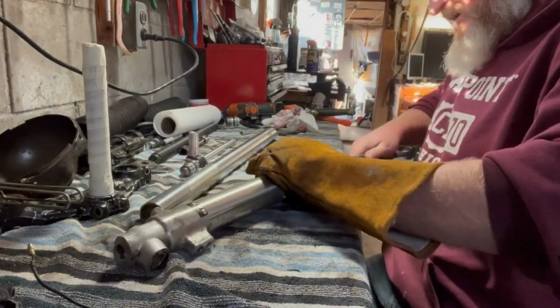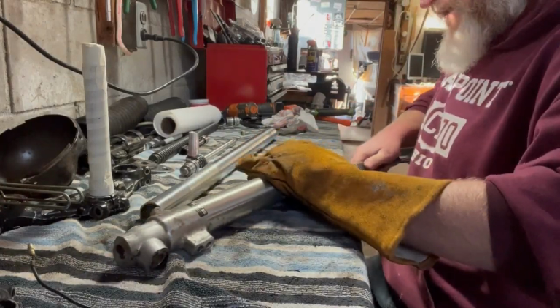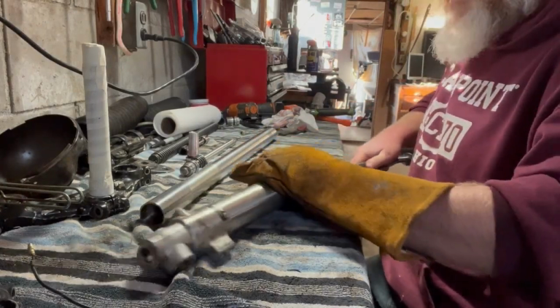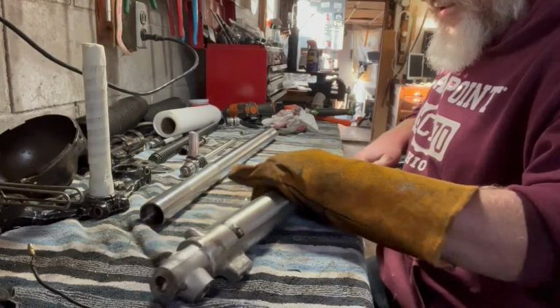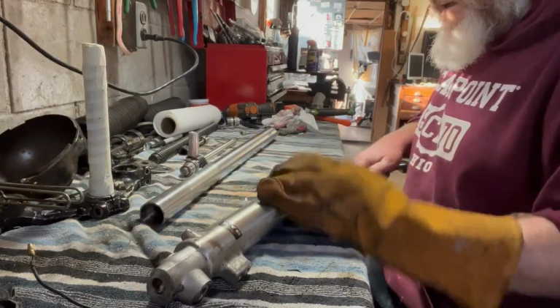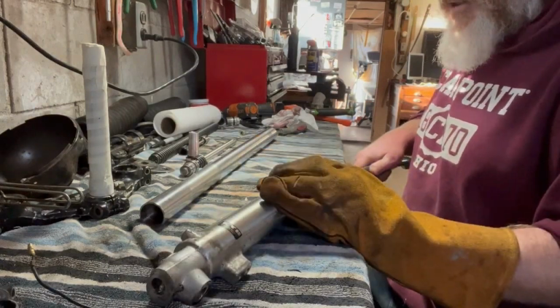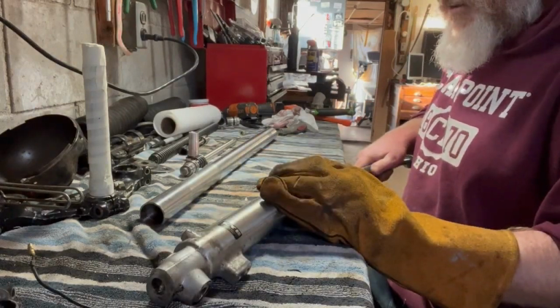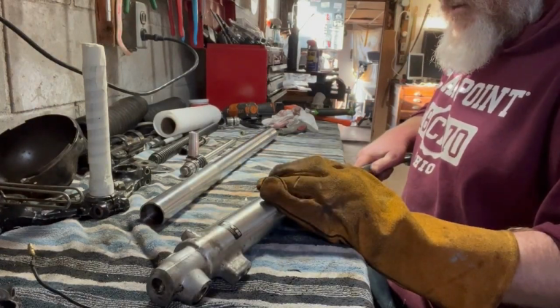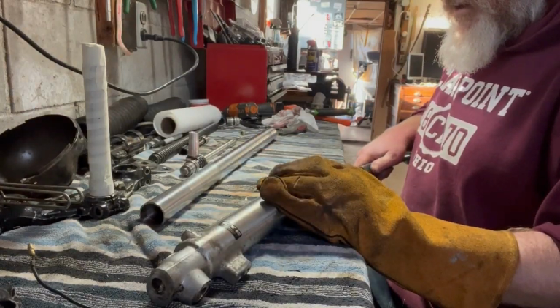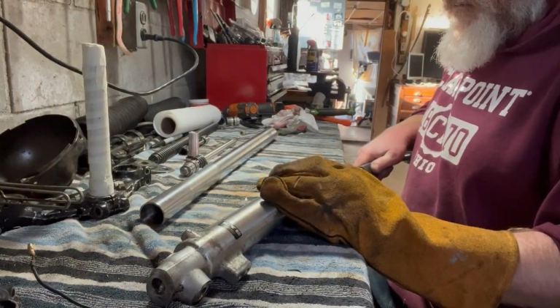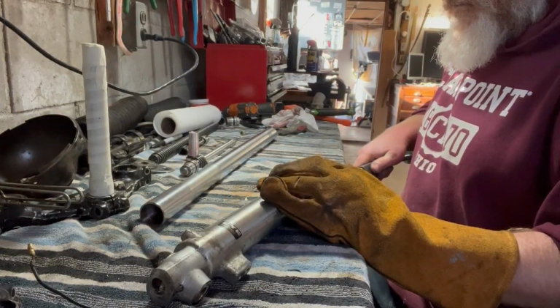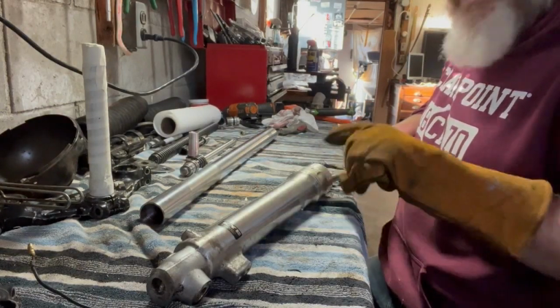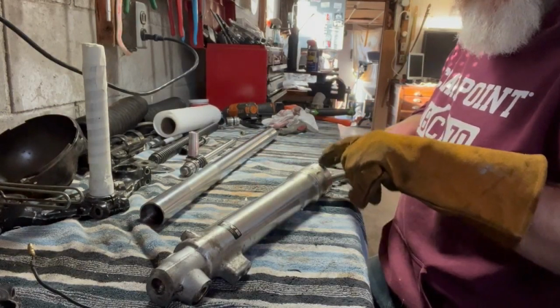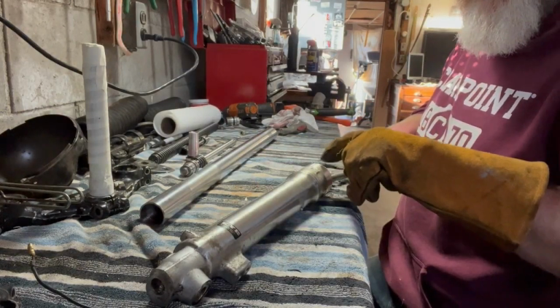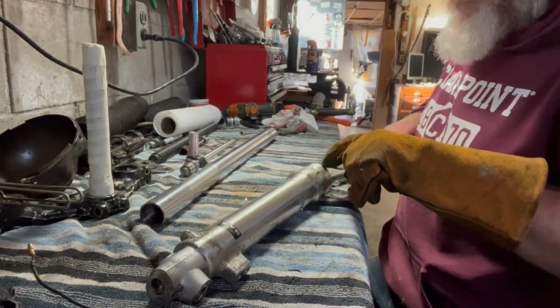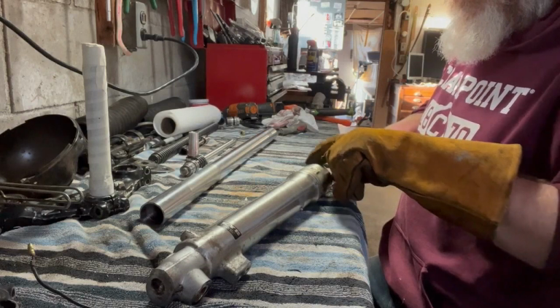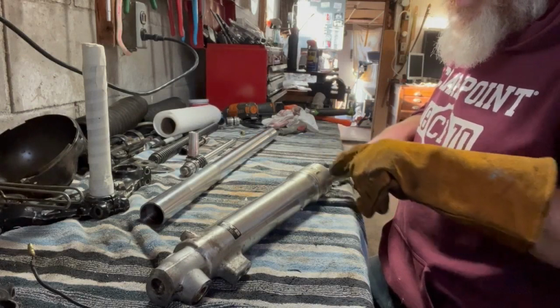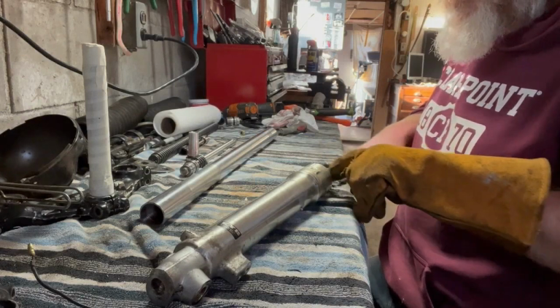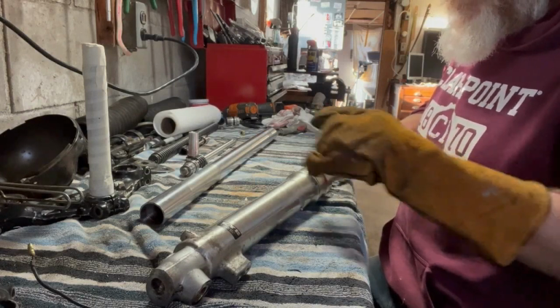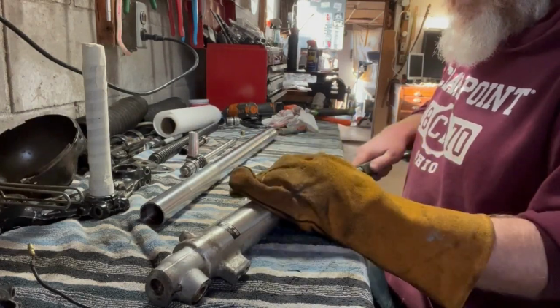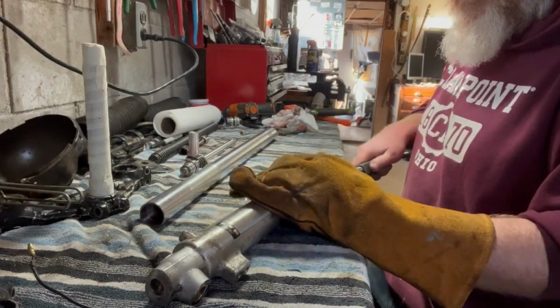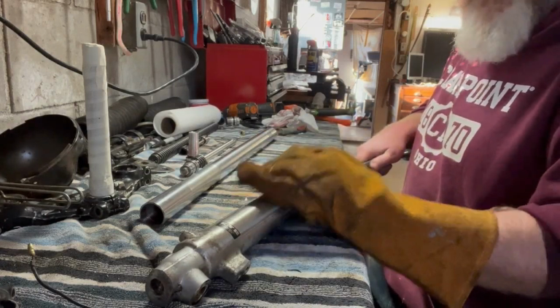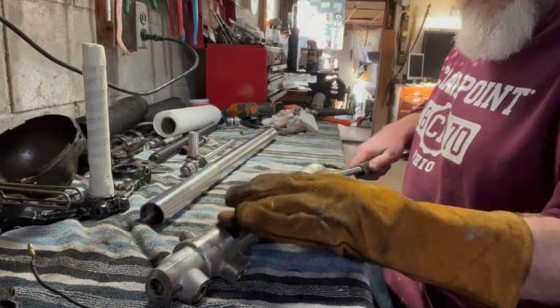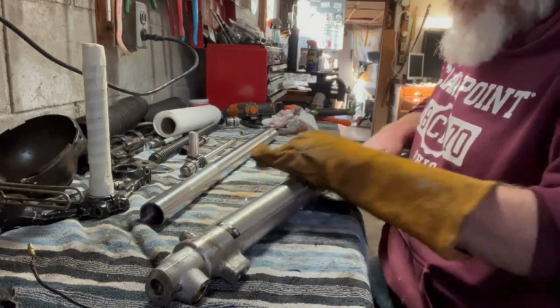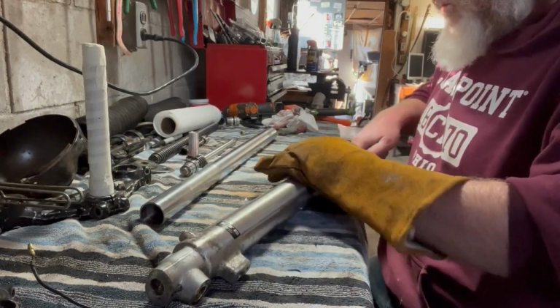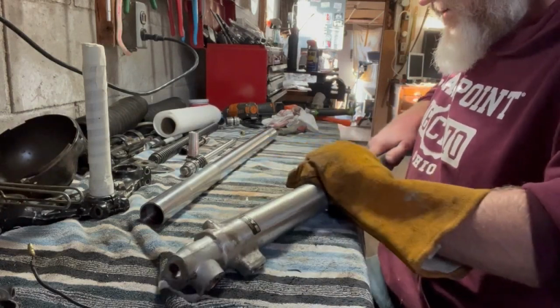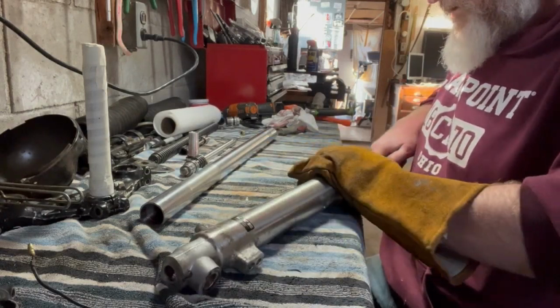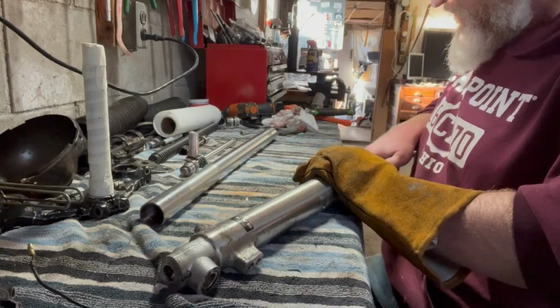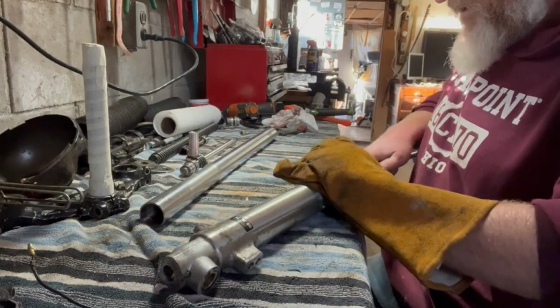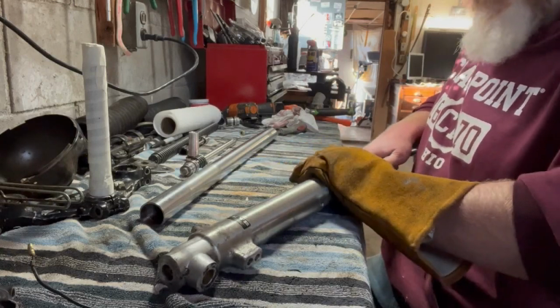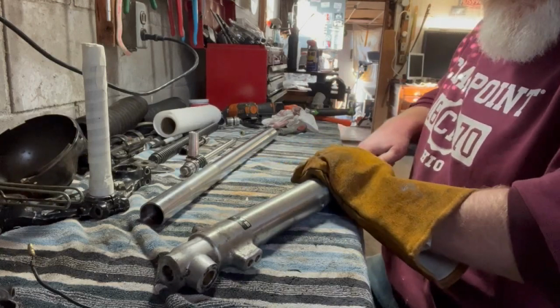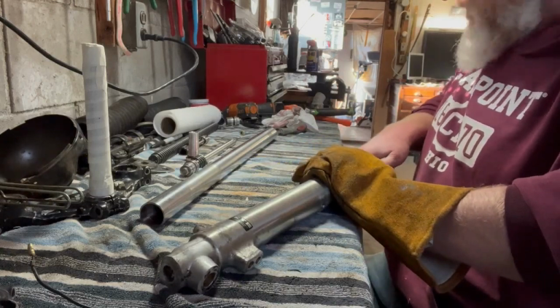The biggest thing is you just don't want to damage any of the internal or edge surfaces of this outer tube — you want those to remain undamaged.